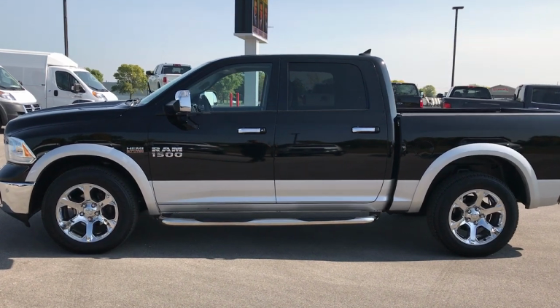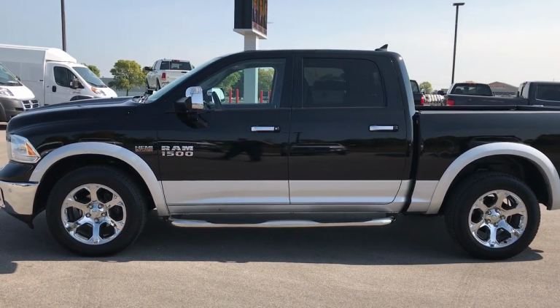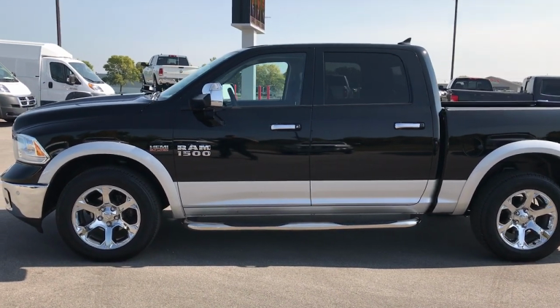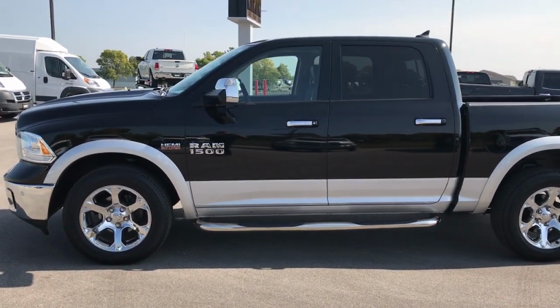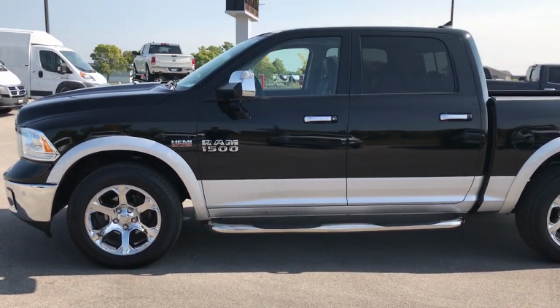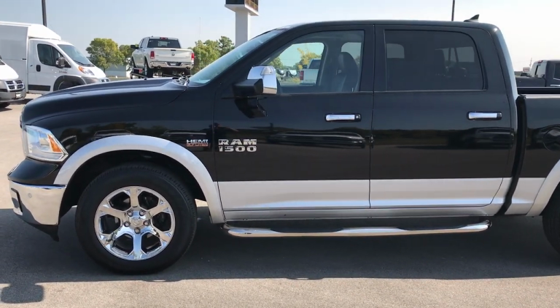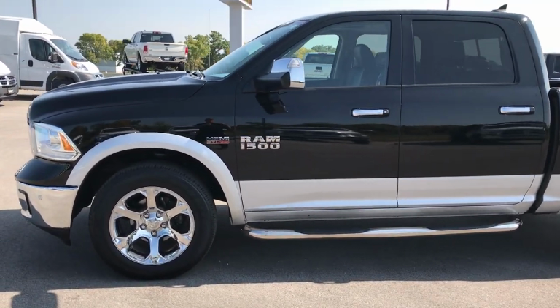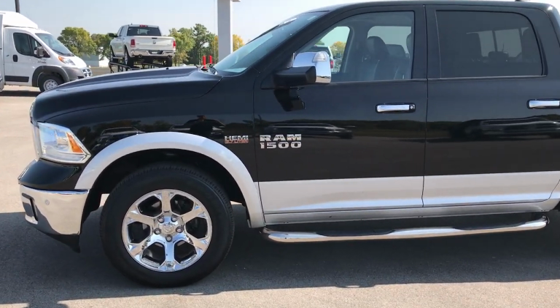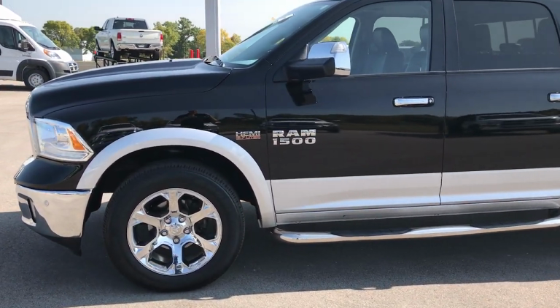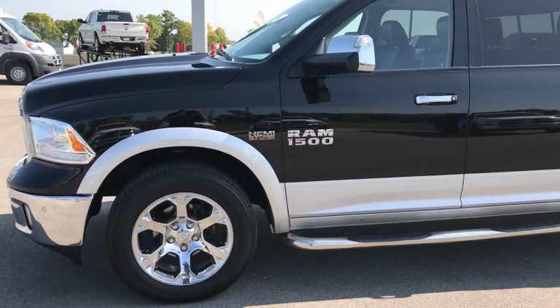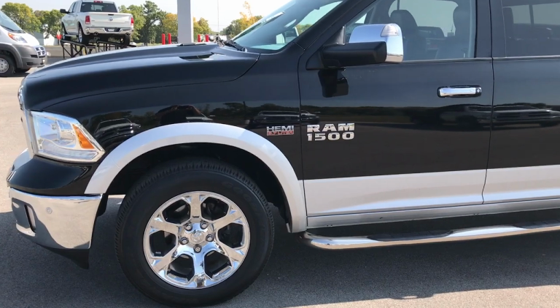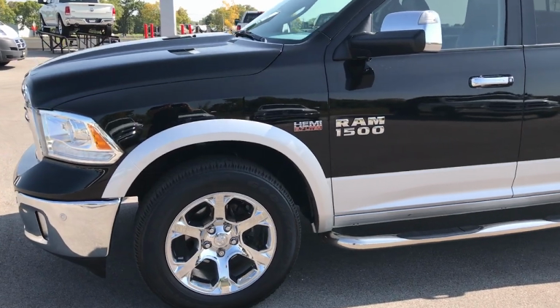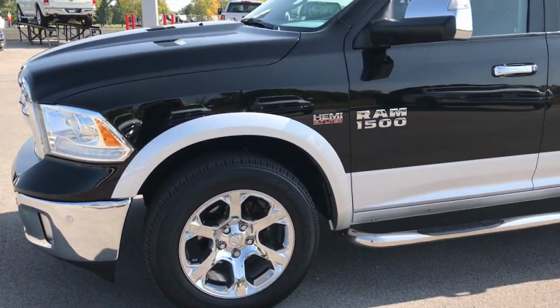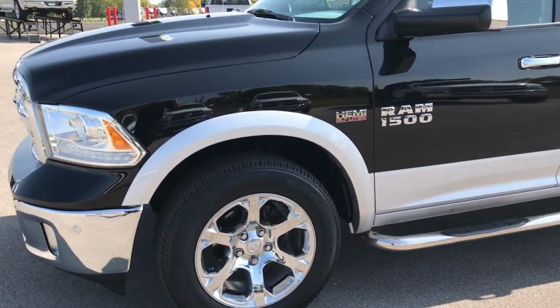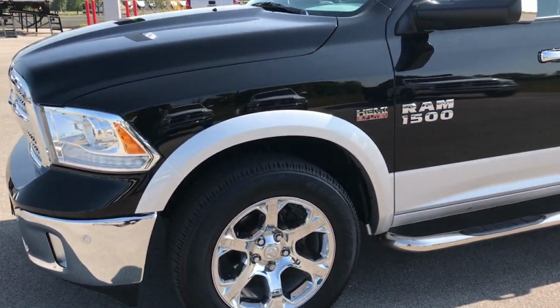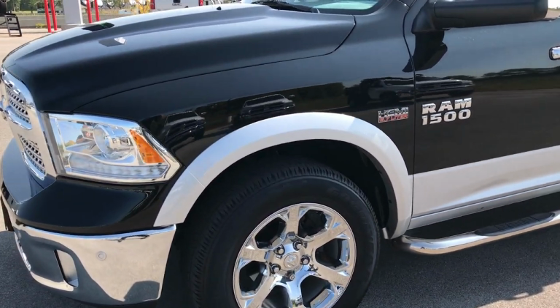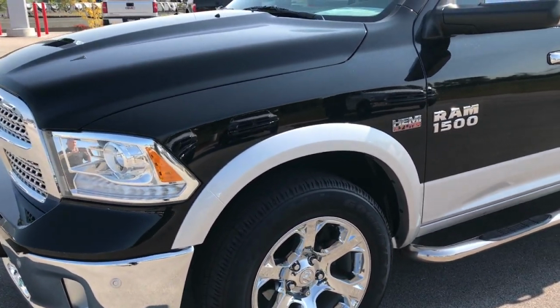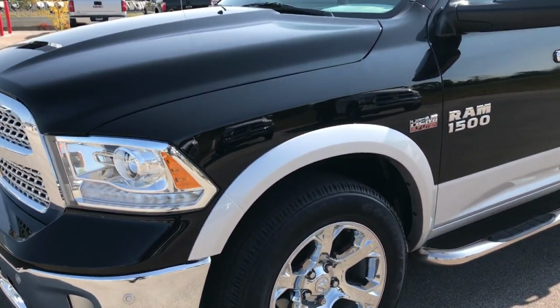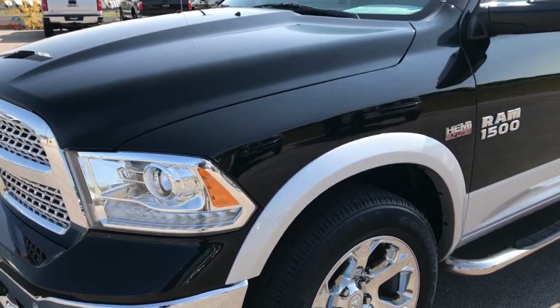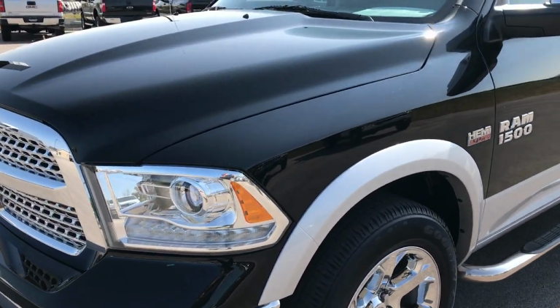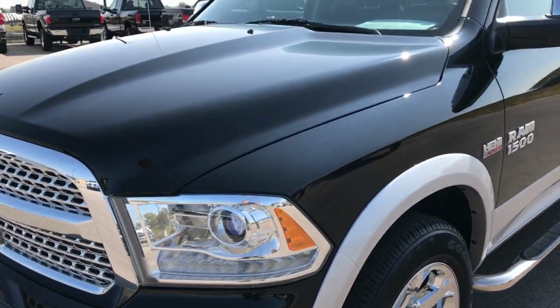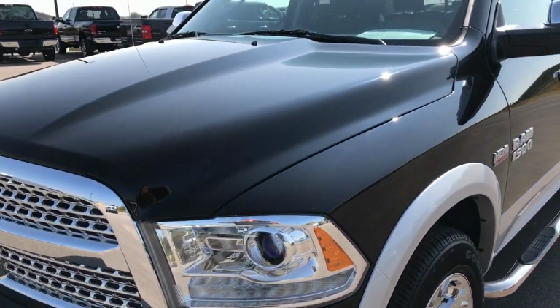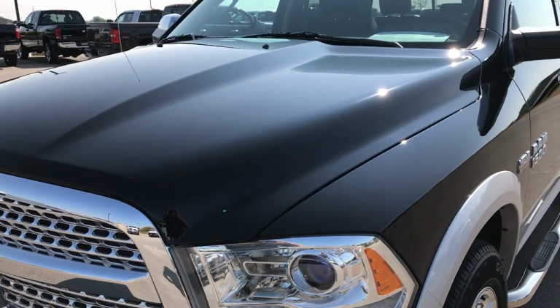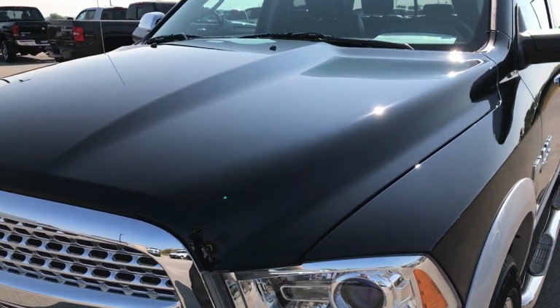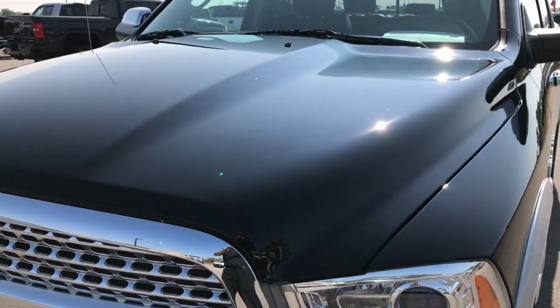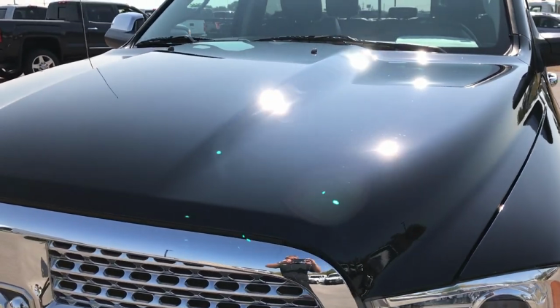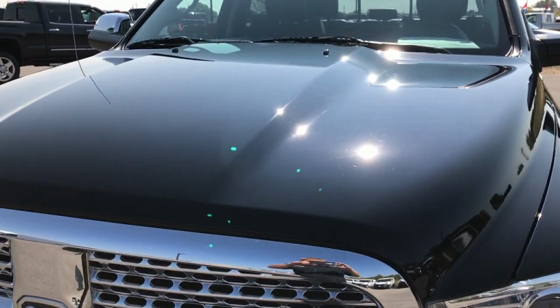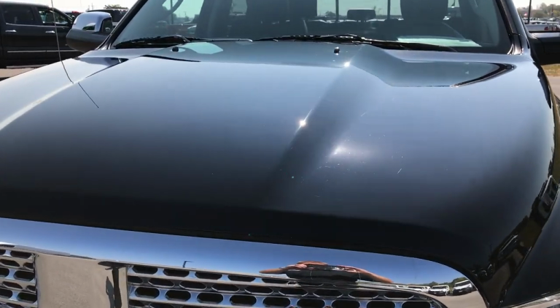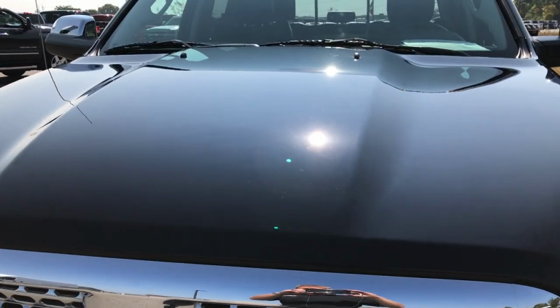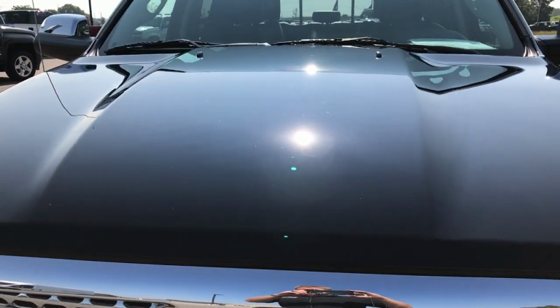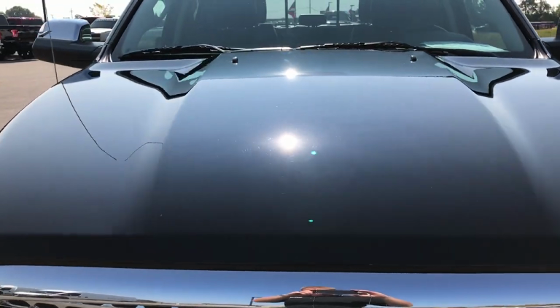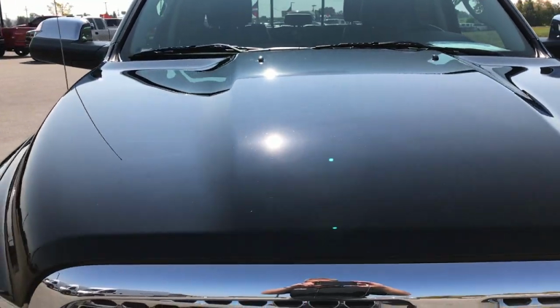This is stock number 7T364A, a 2014 Ram 1500 crew cab, 5 foot 7 inch short box. This truck has the 5.7 liter V8 Hemi motor.